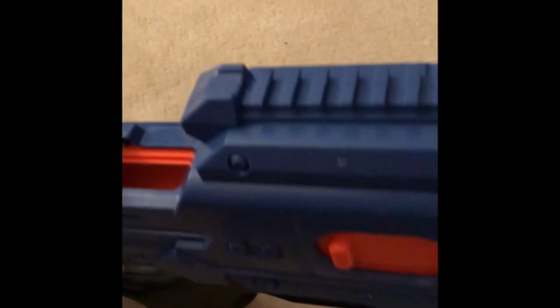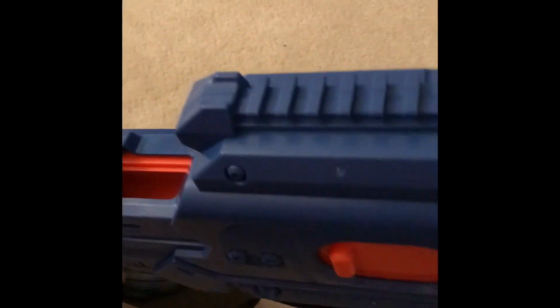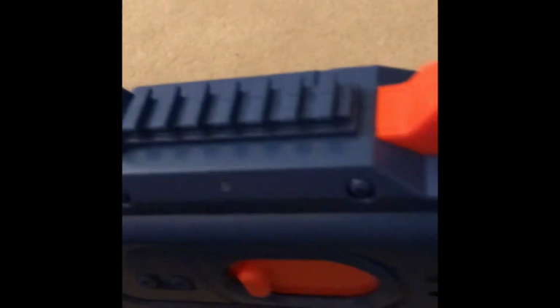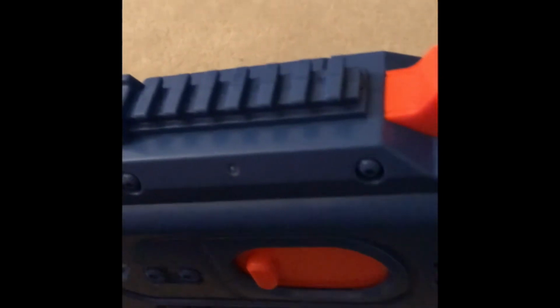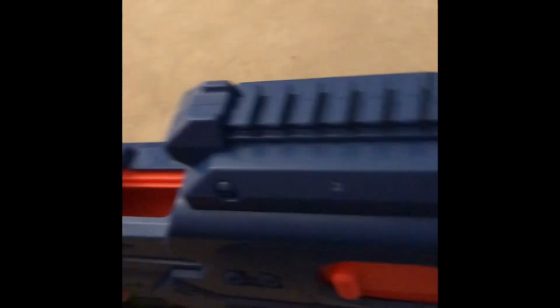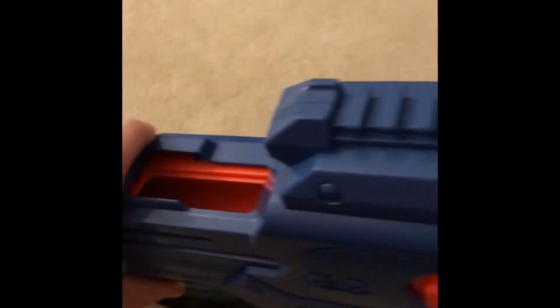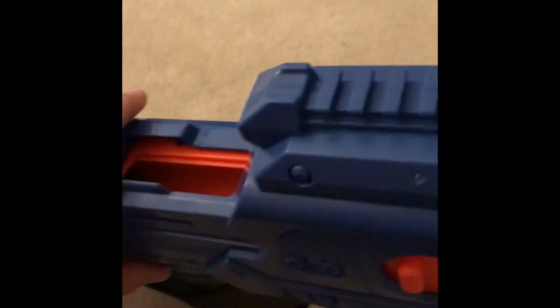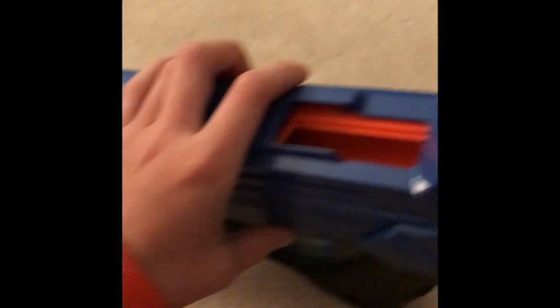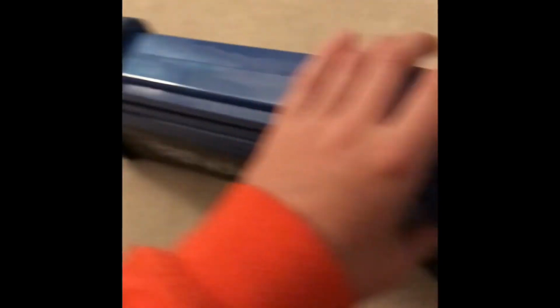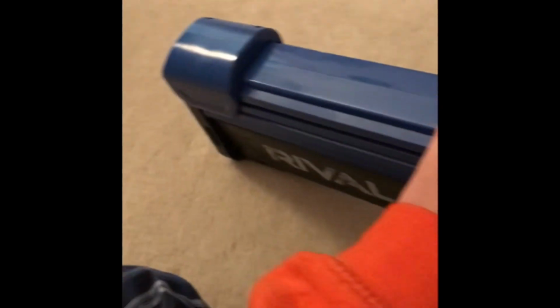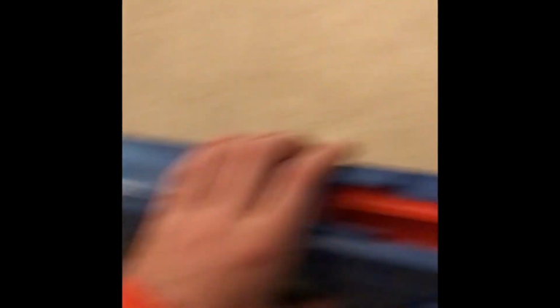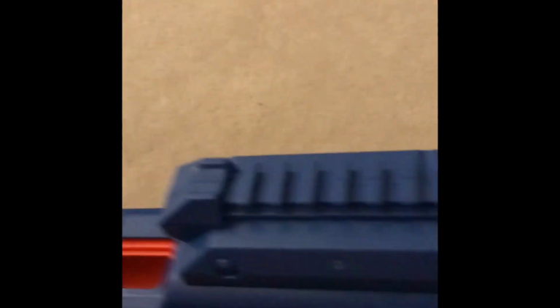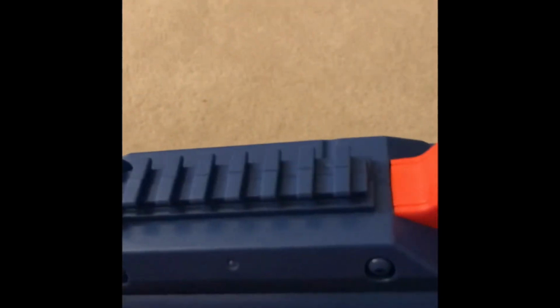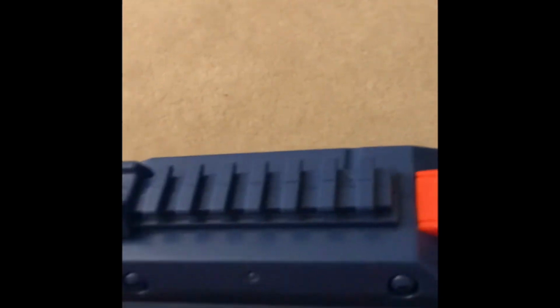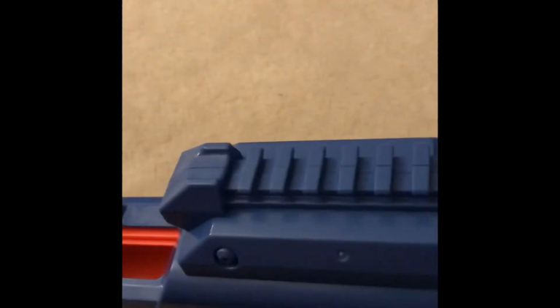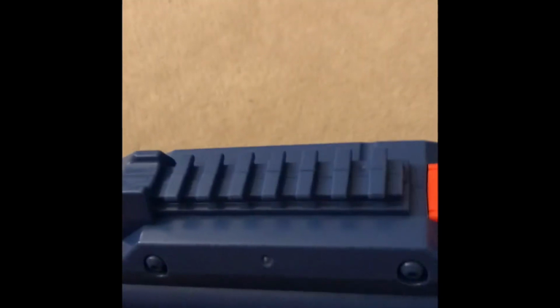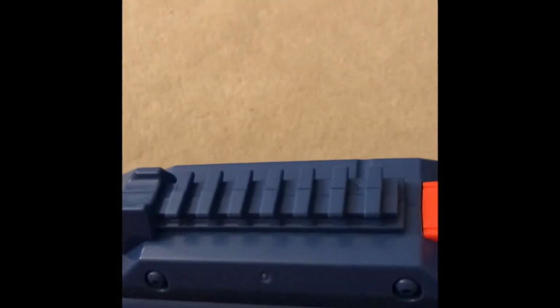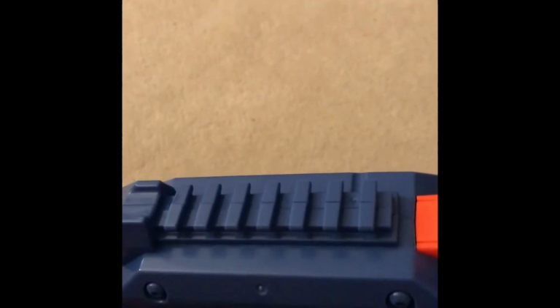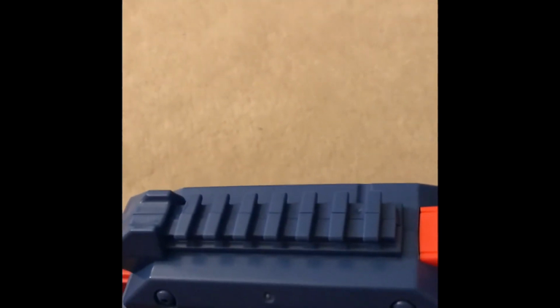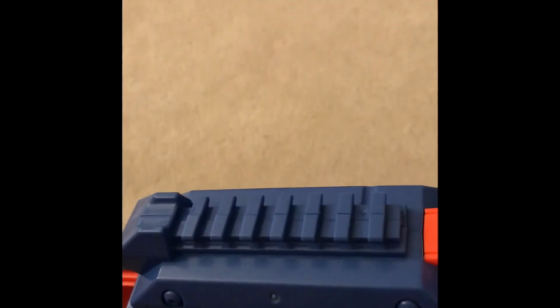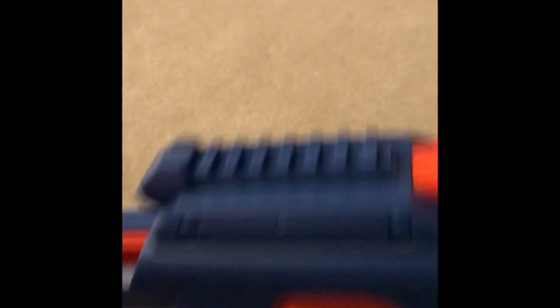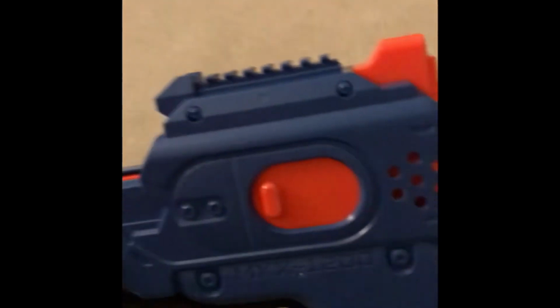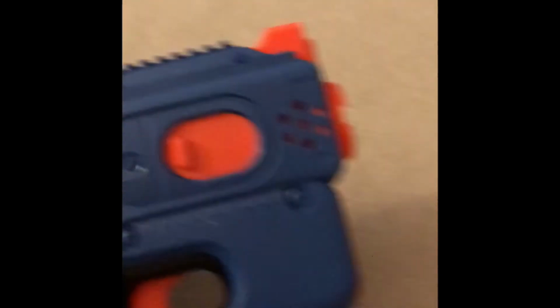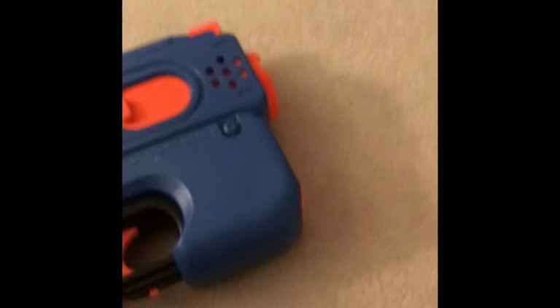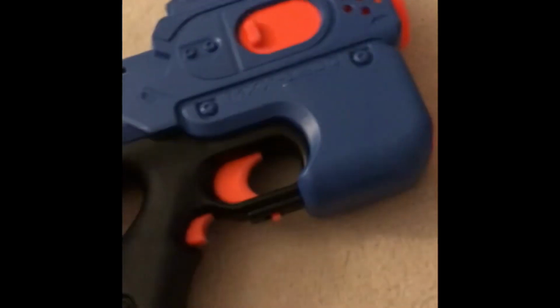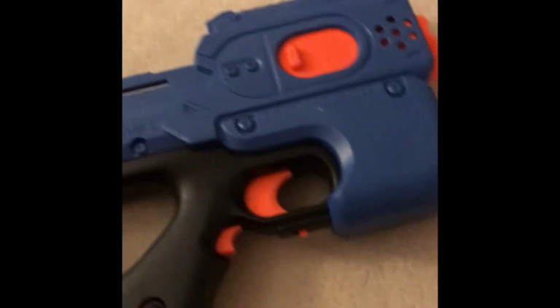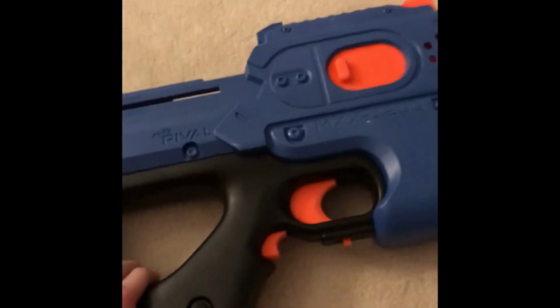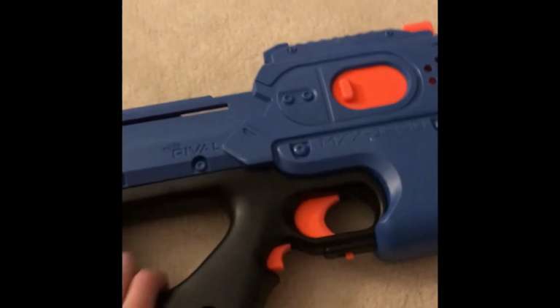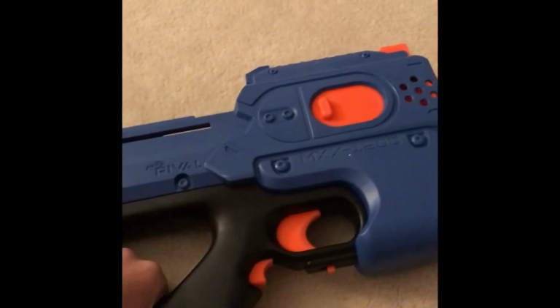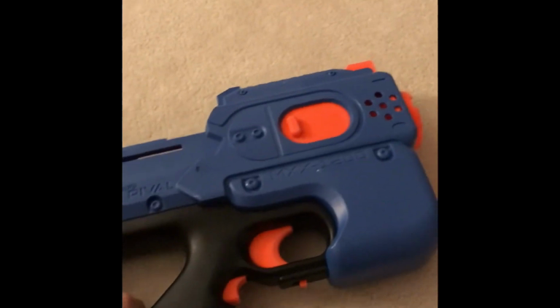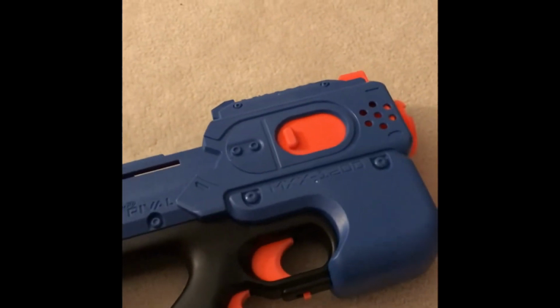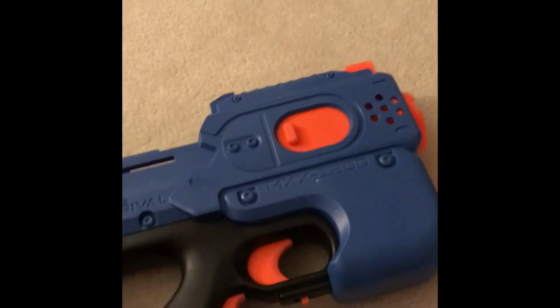Rival style rail up here if you want to mount your Rival red dot. Honestly, it's not really worth it to buy one — just get a fake one off eBay probably.